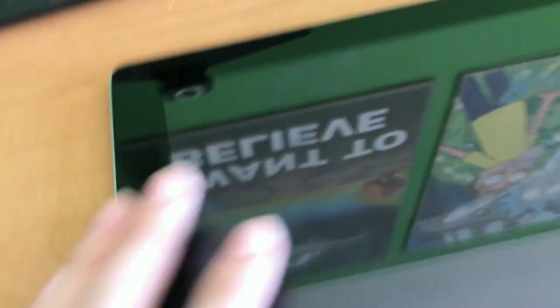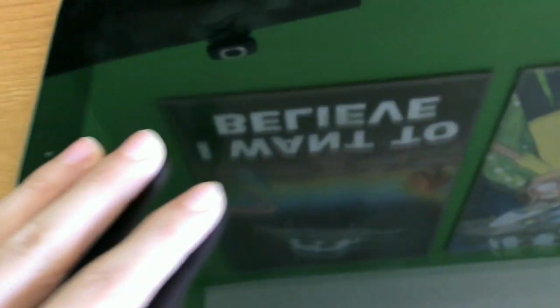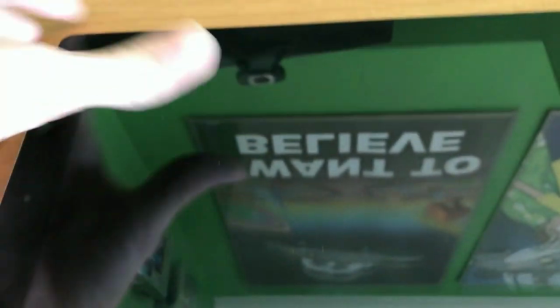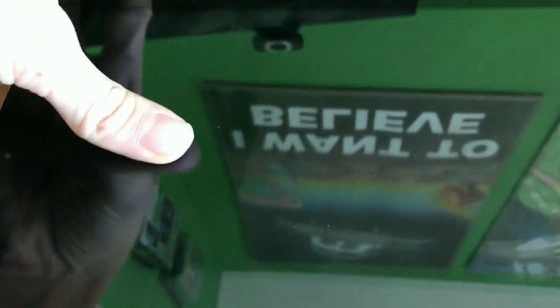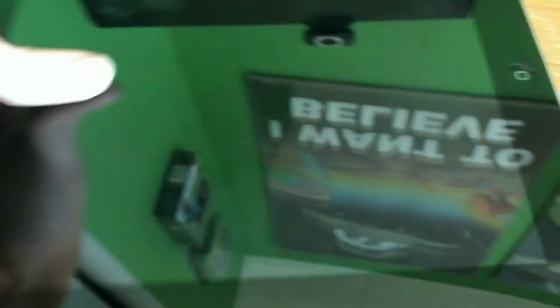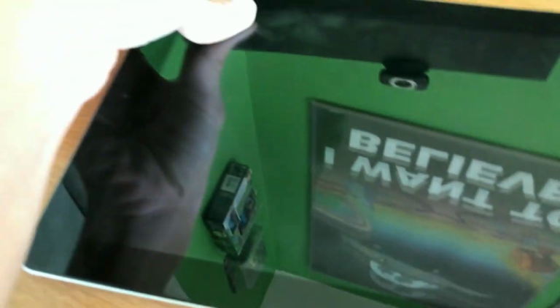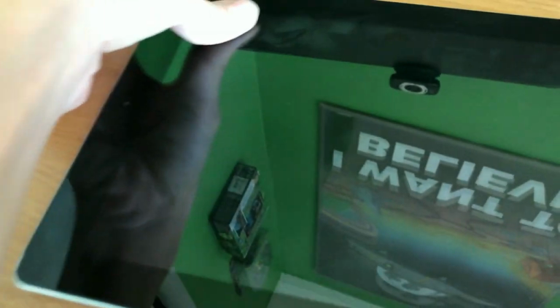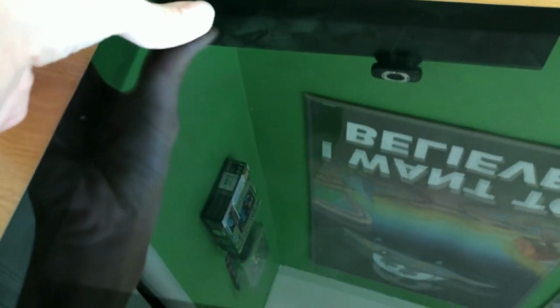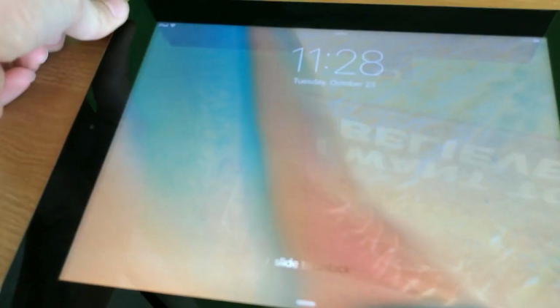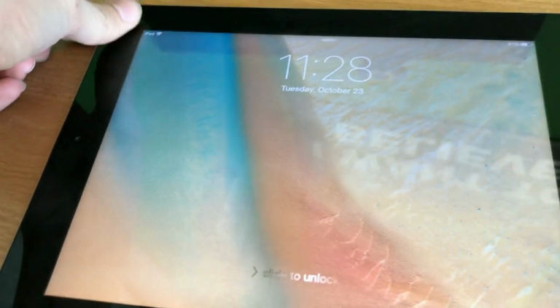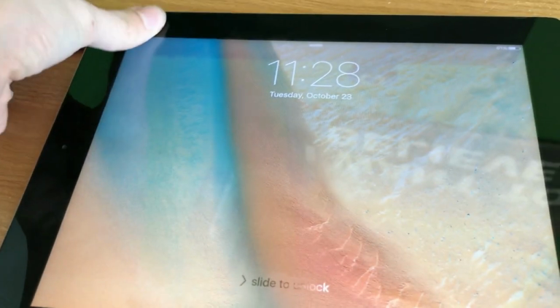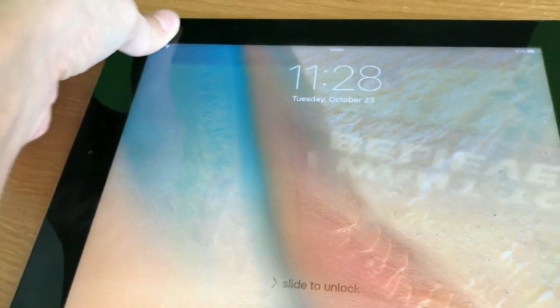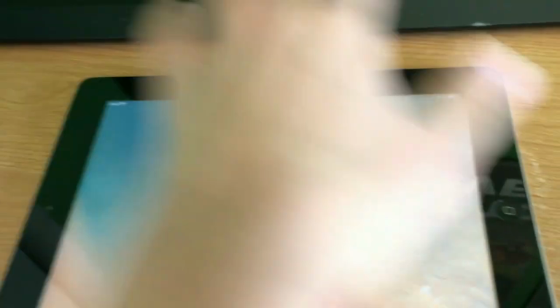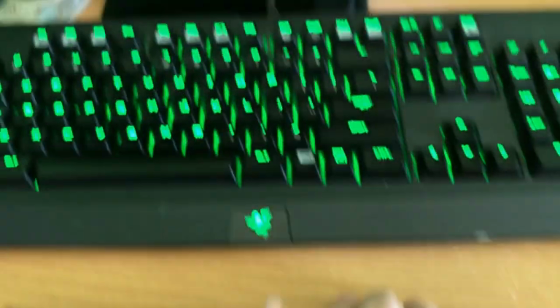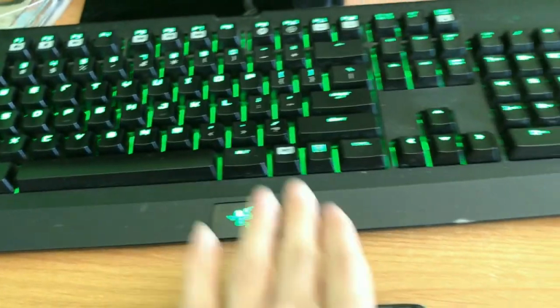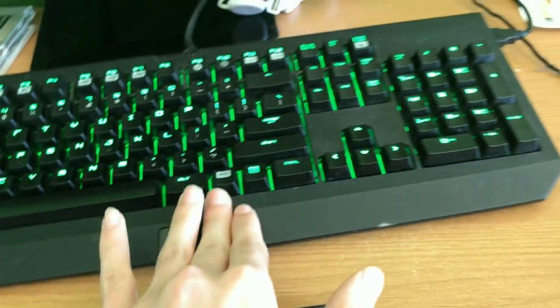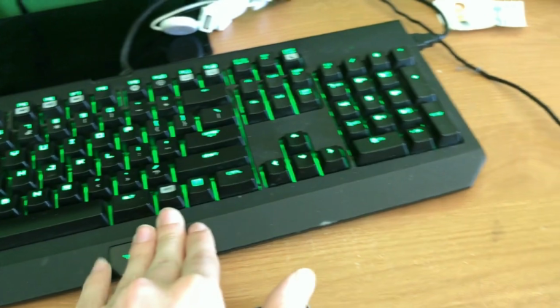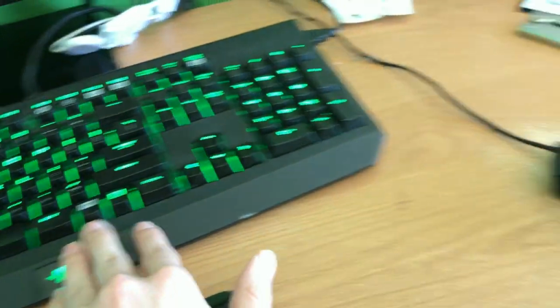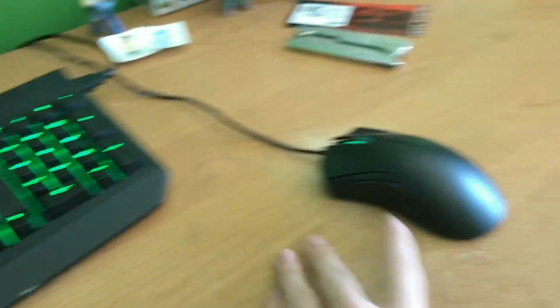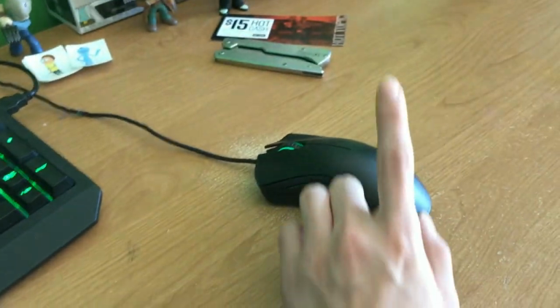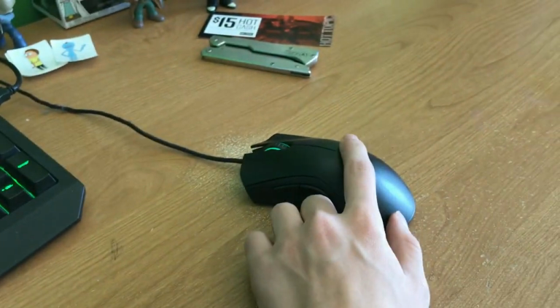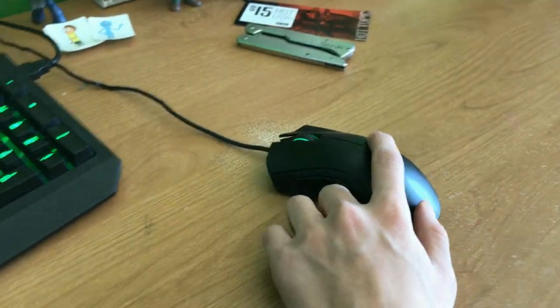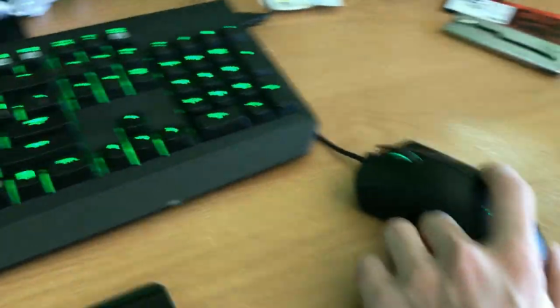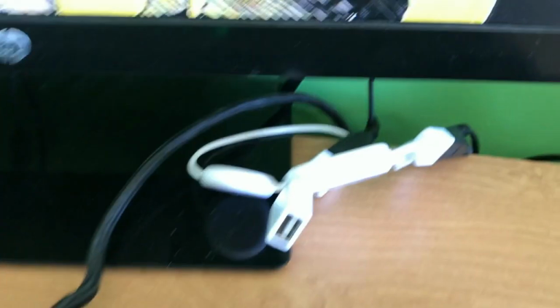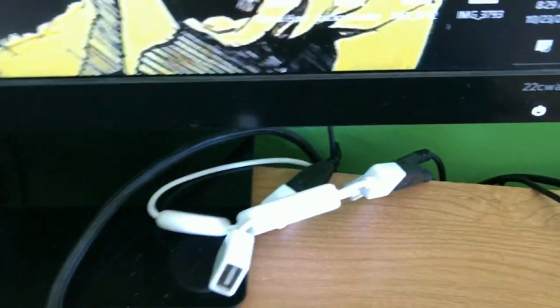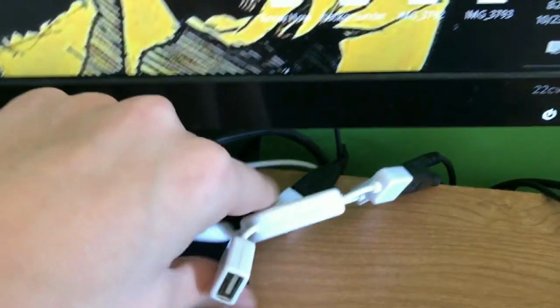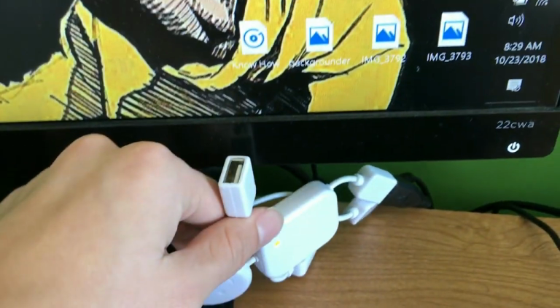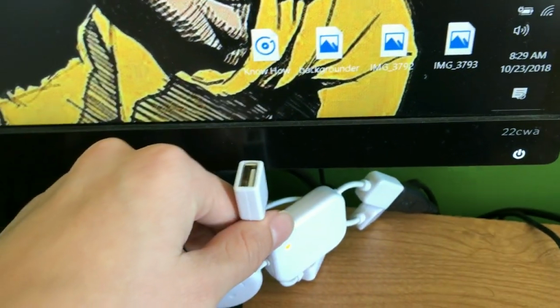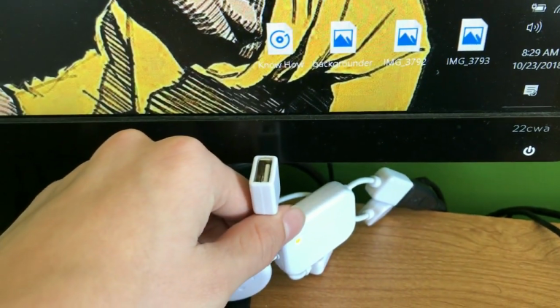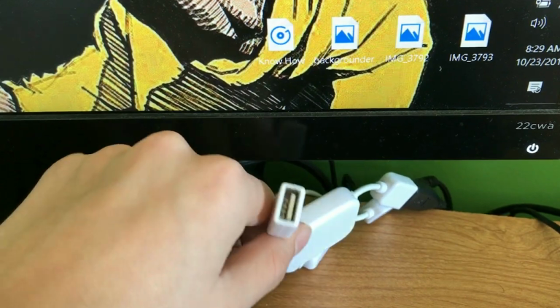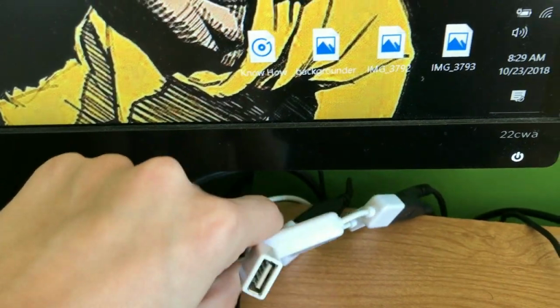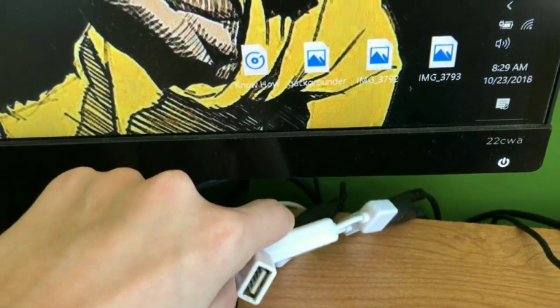Right here is the iPad 2 — my dad gave it to me — so I just watch Netflix and stuff on it.